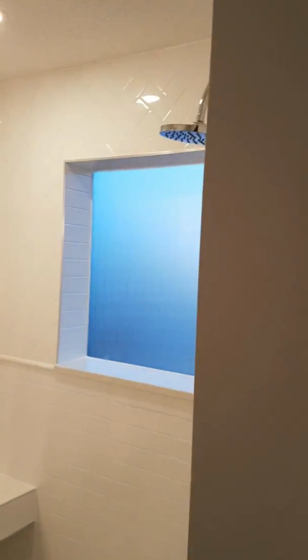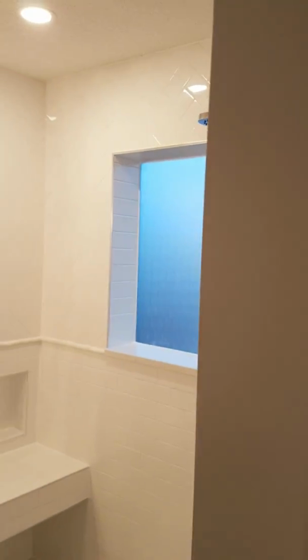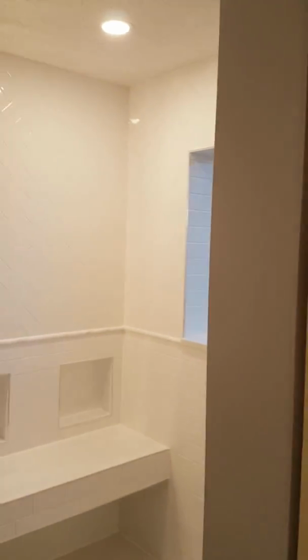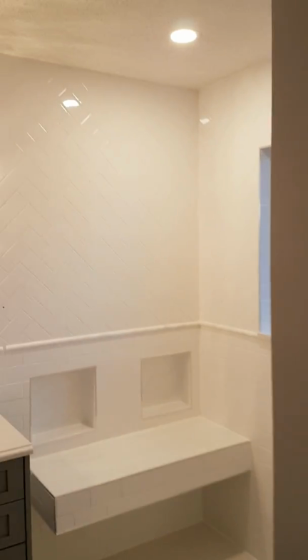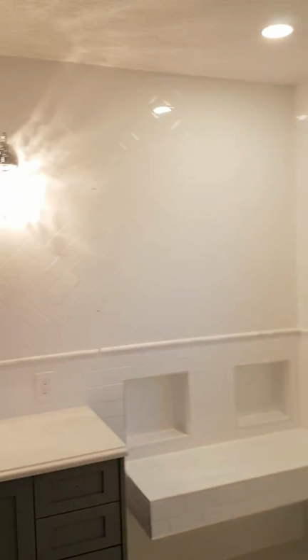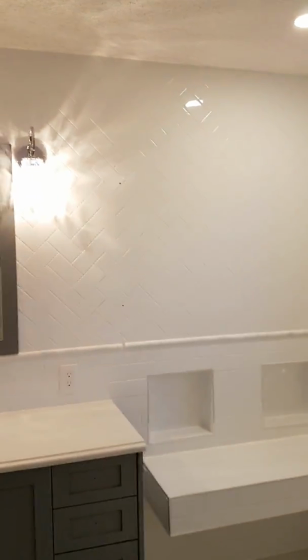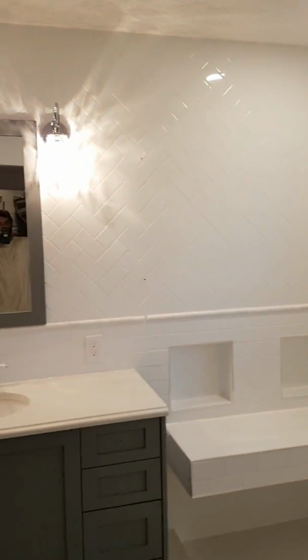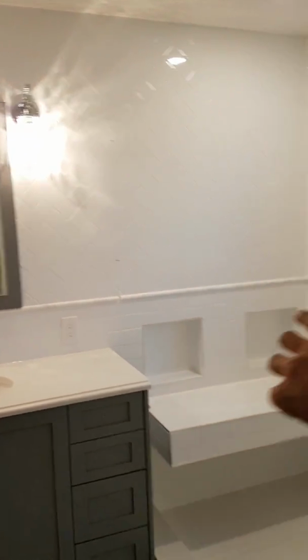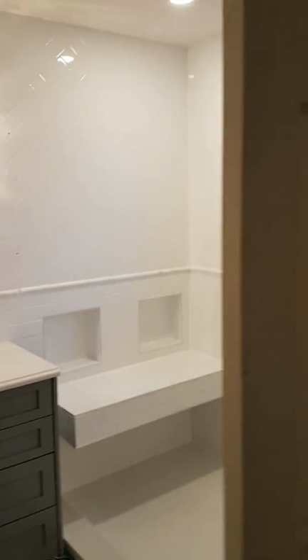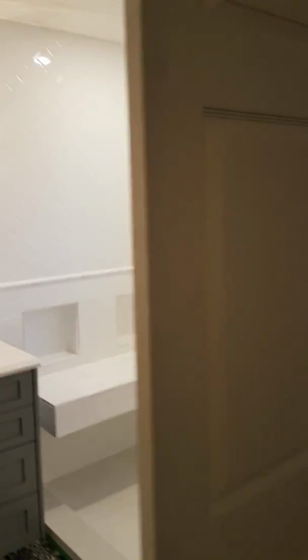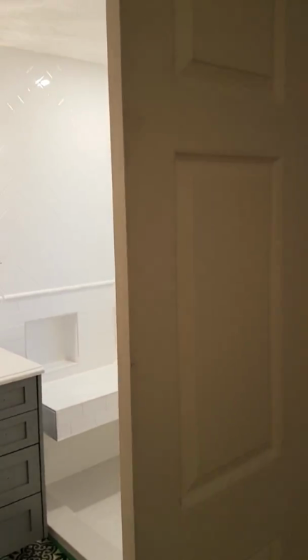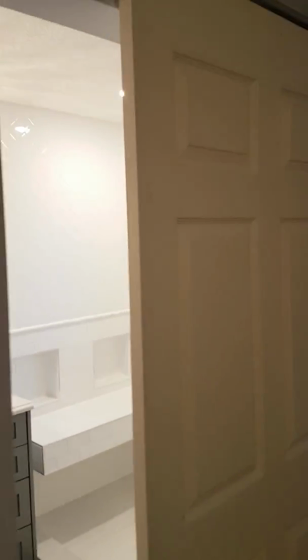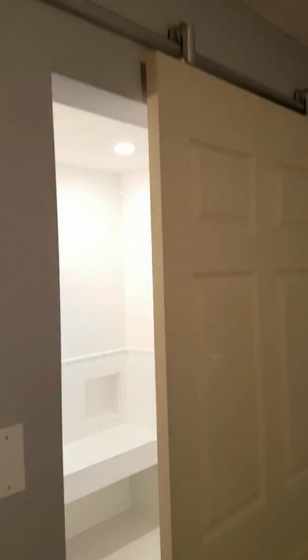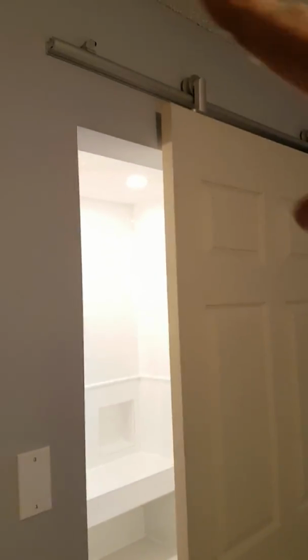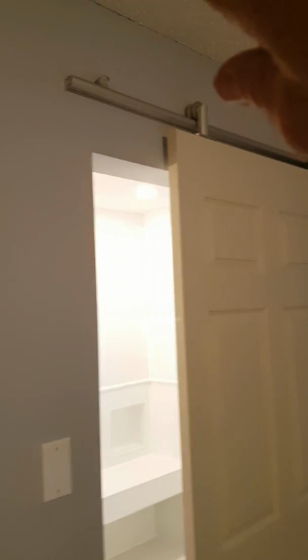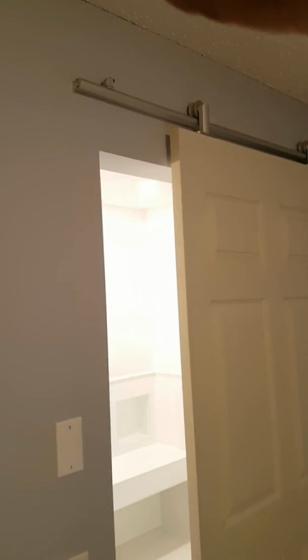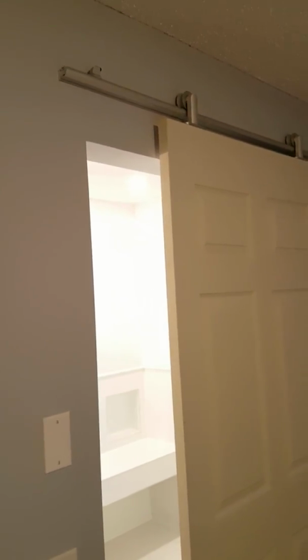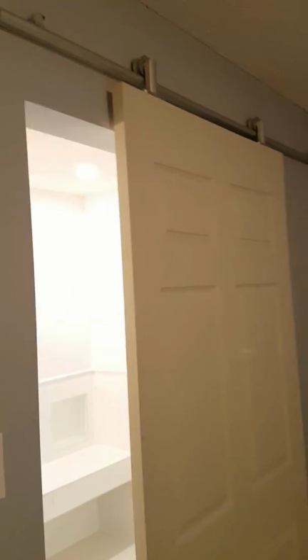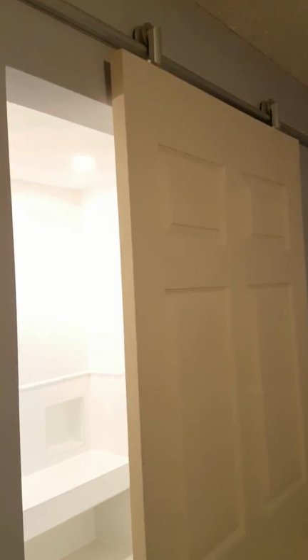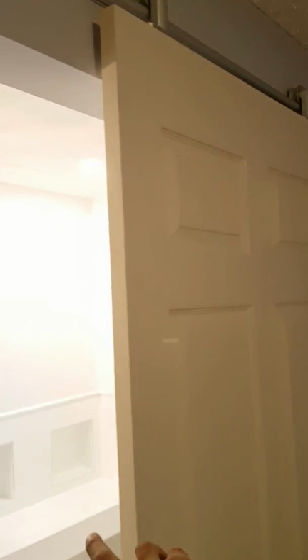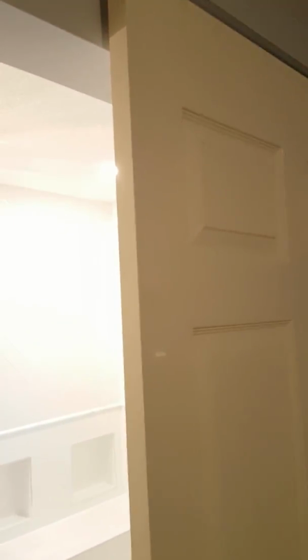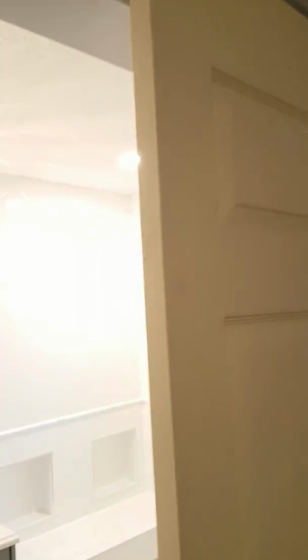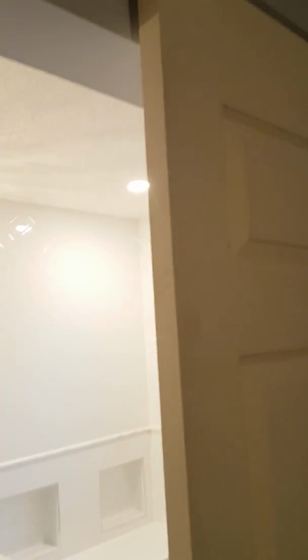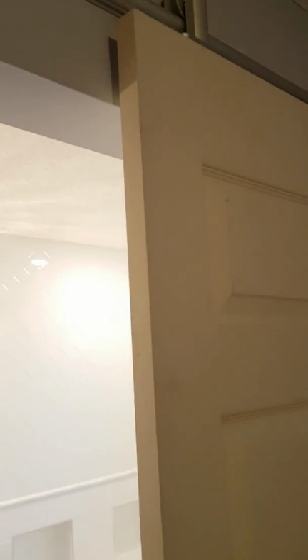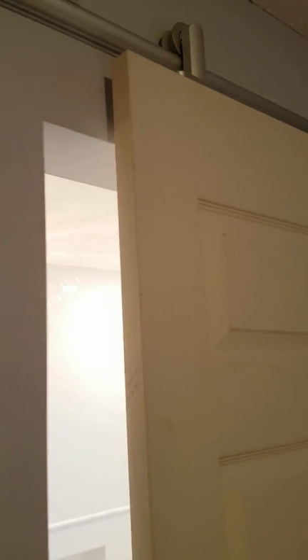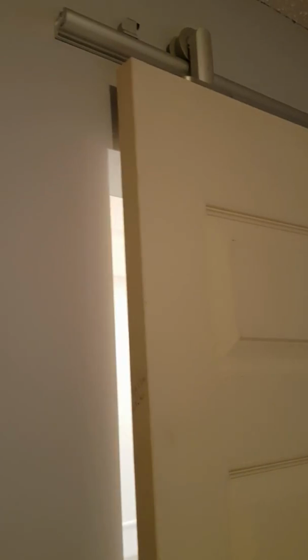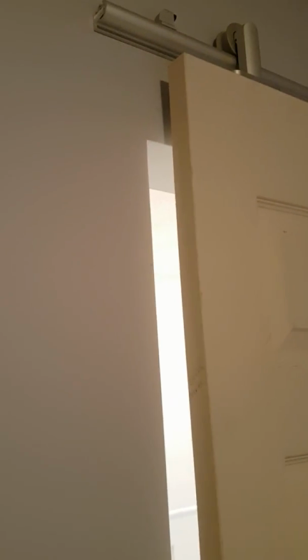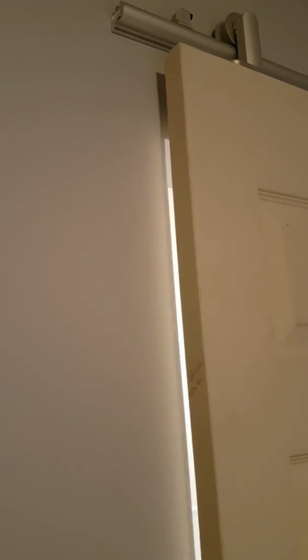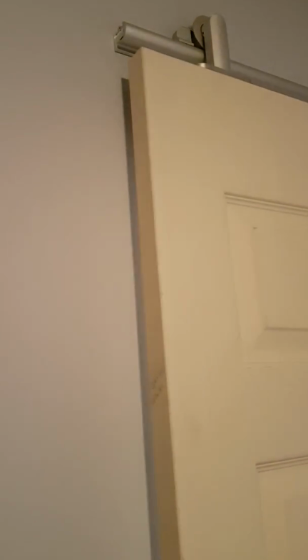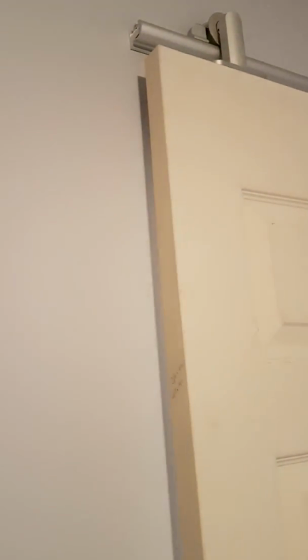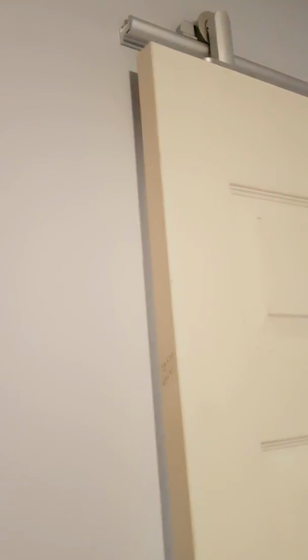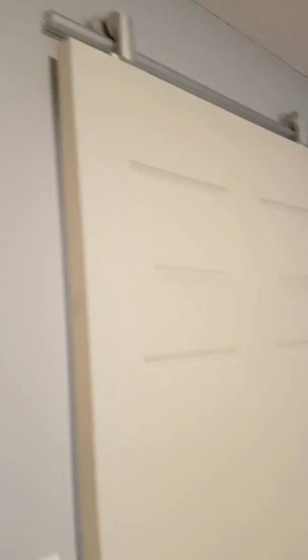That is our shower. In the entrance to our bathroom is a Richelieu fastened barn door that just slides on a rail and ultimately stops at the bumper.